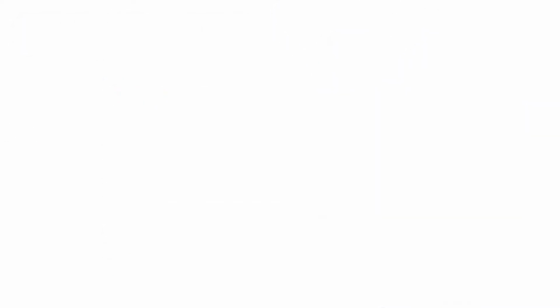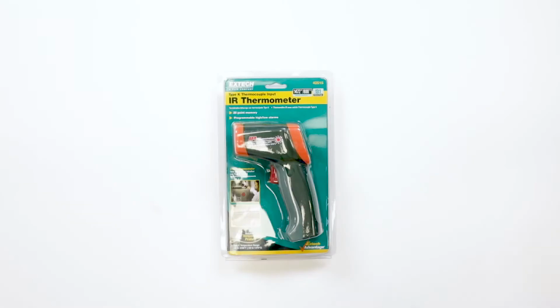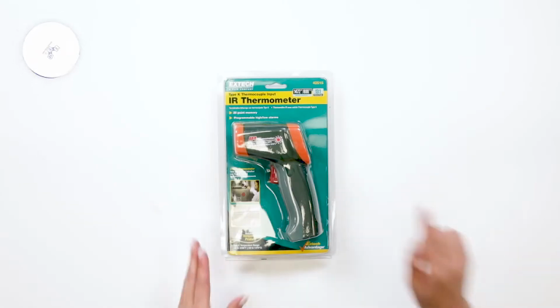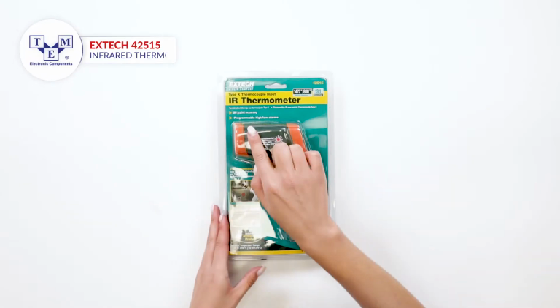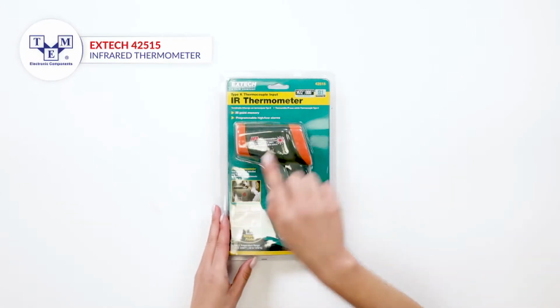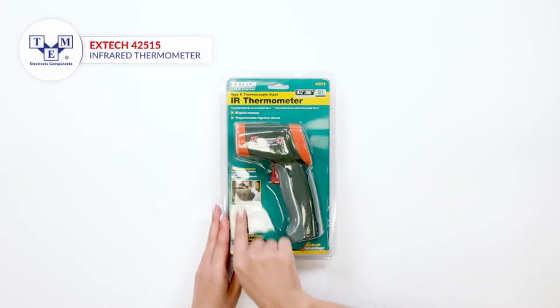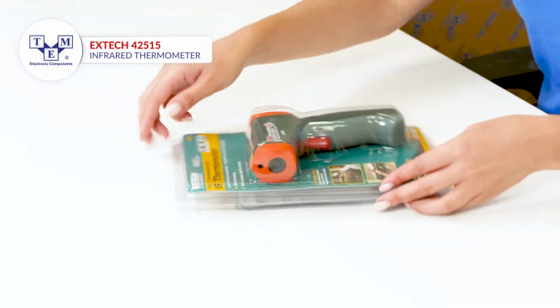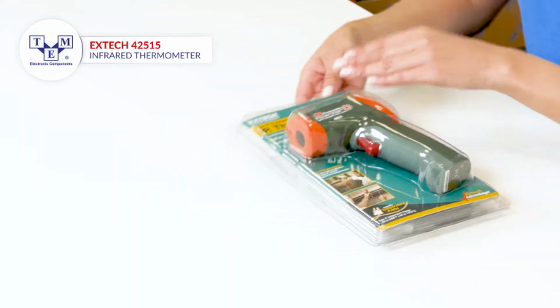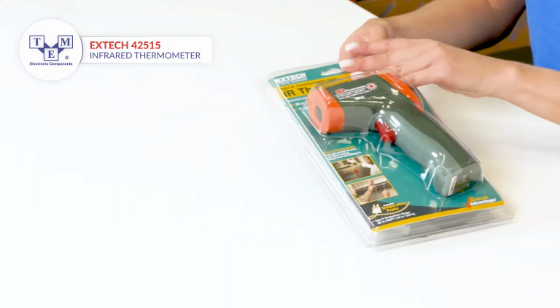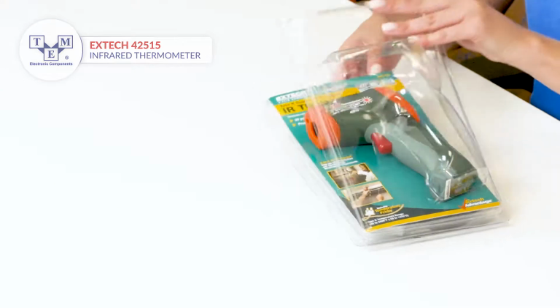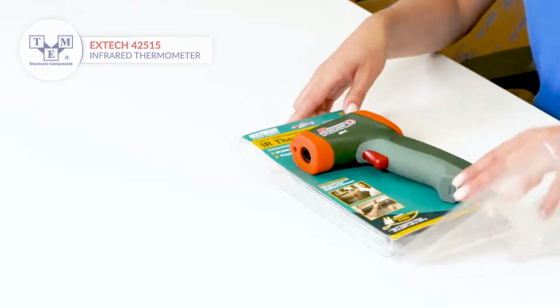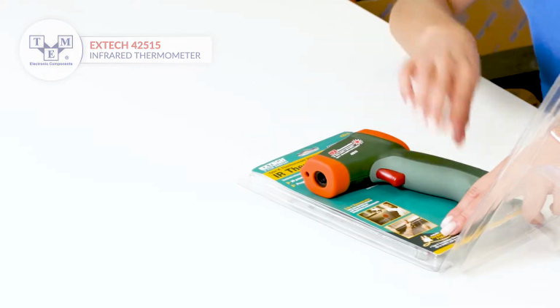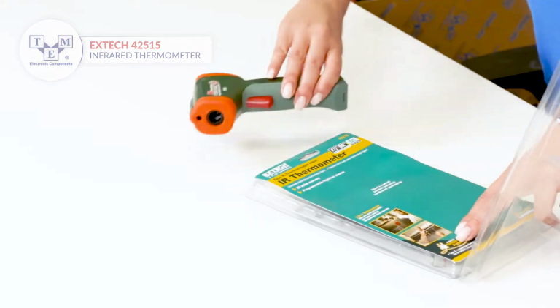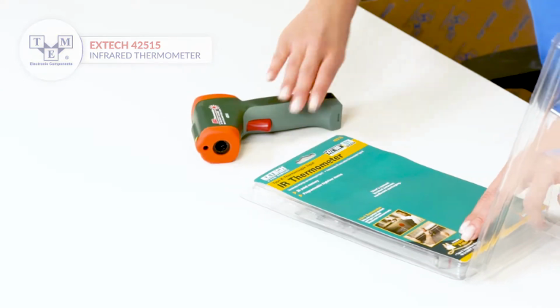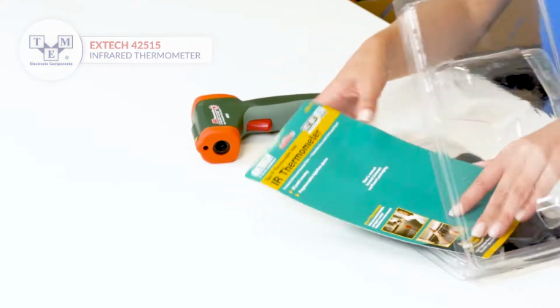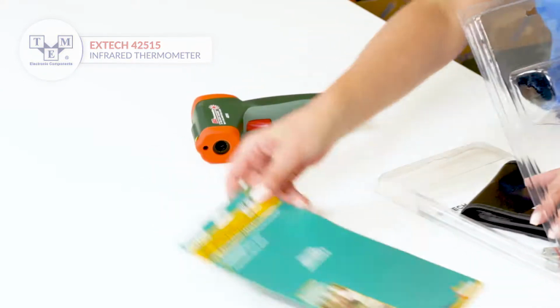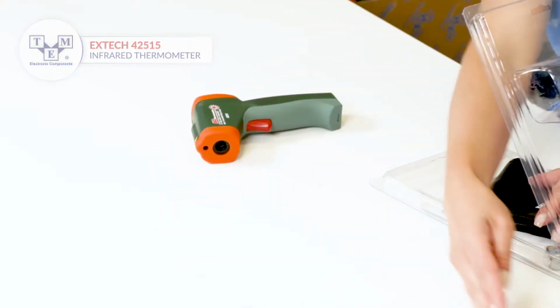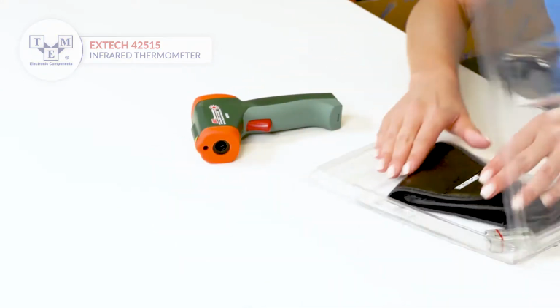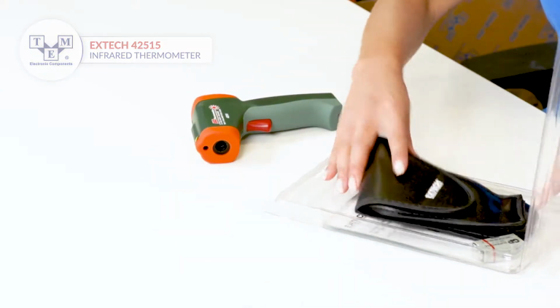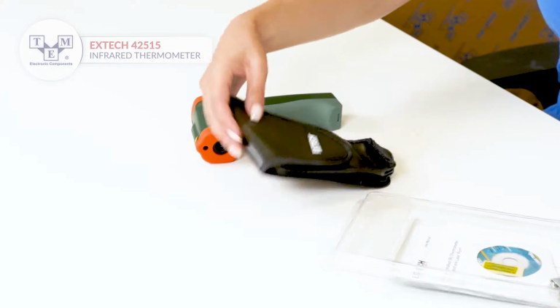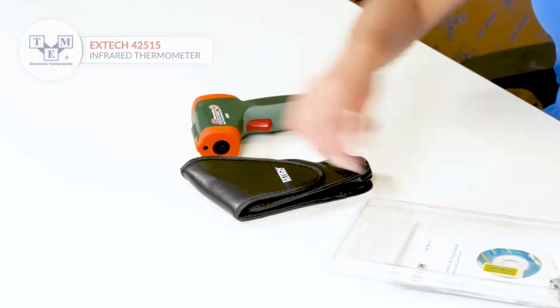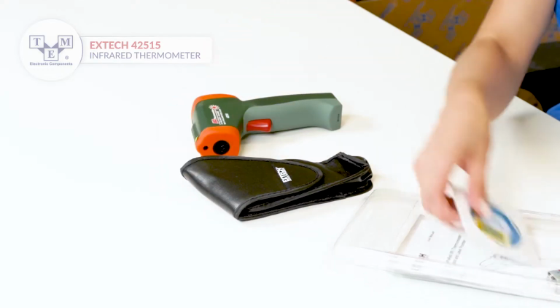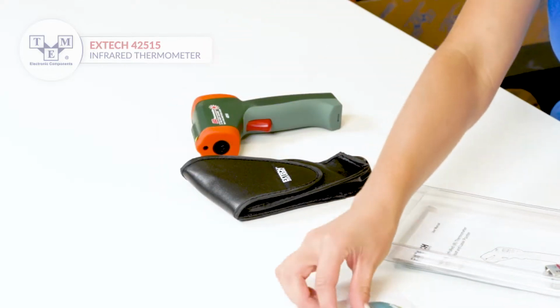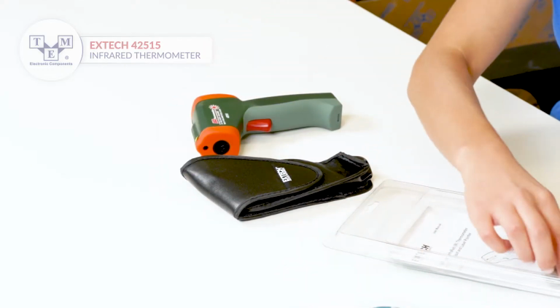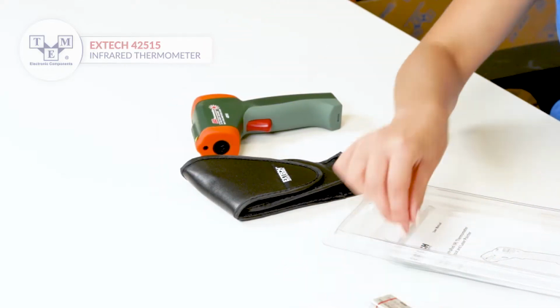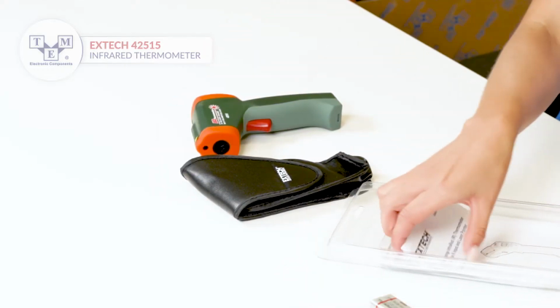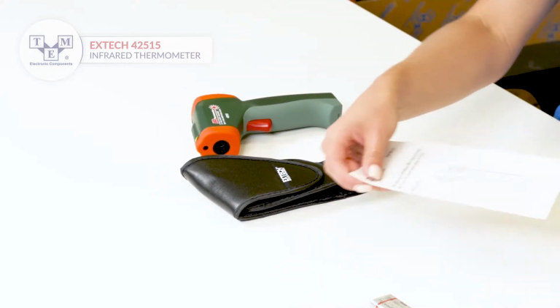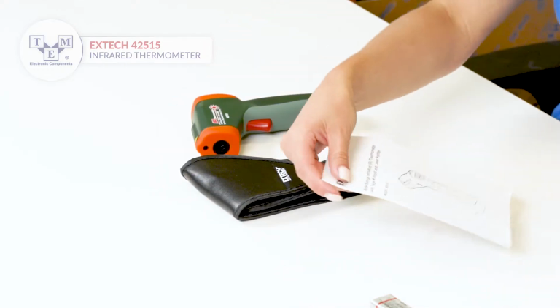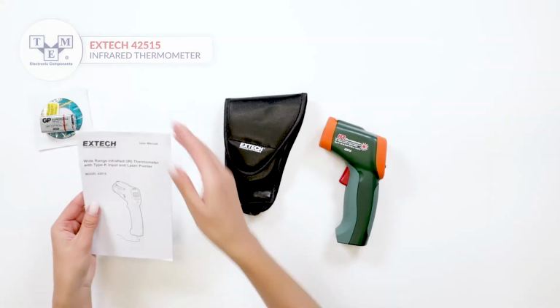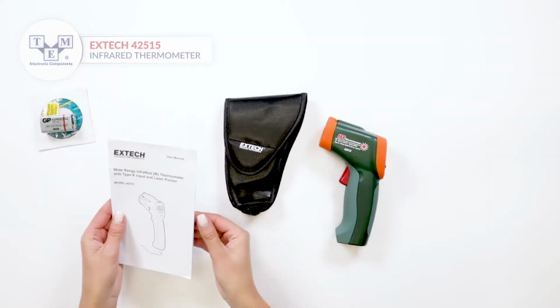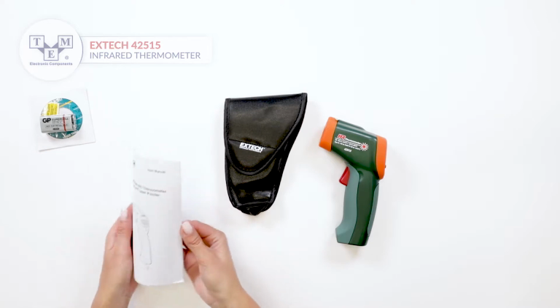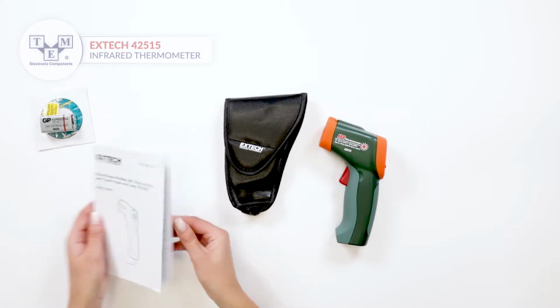It is a professional and compact non-contact pyrometer that offers precise measurements up to 800 Celsius and 1472 Fahrenheit degrees. A user manual and a CD is included.